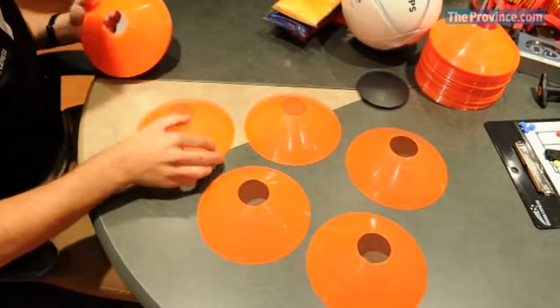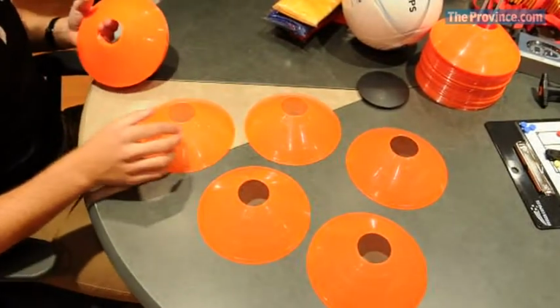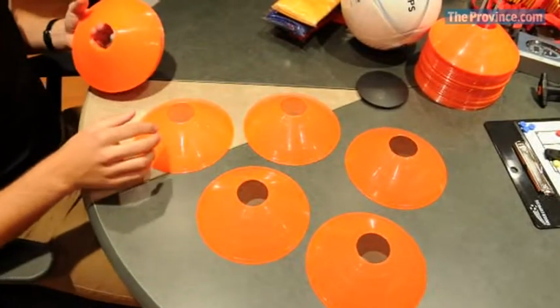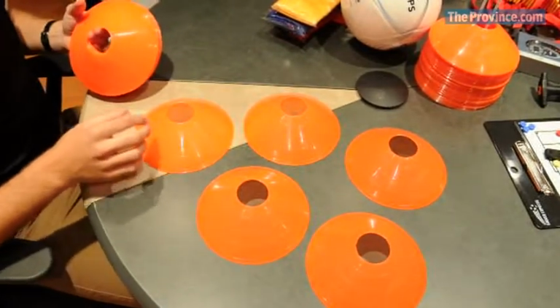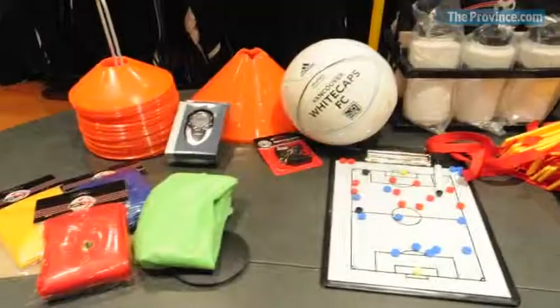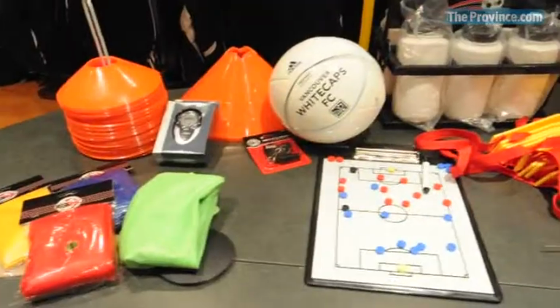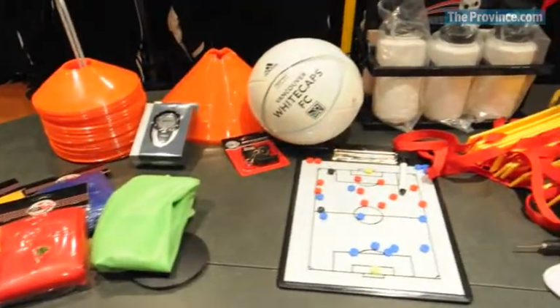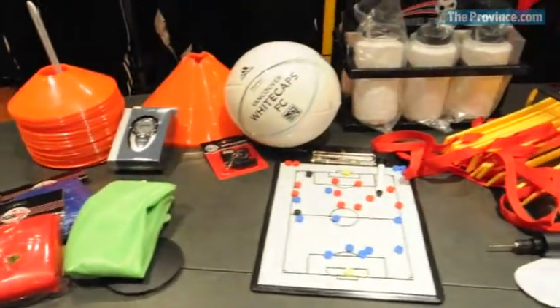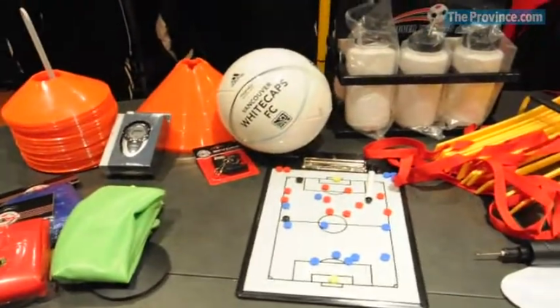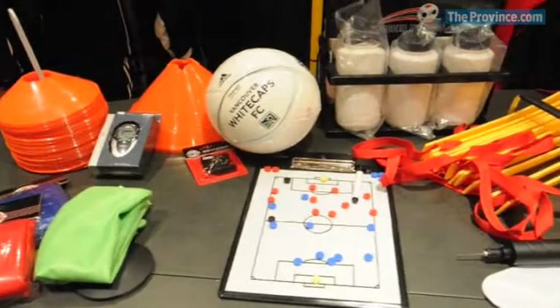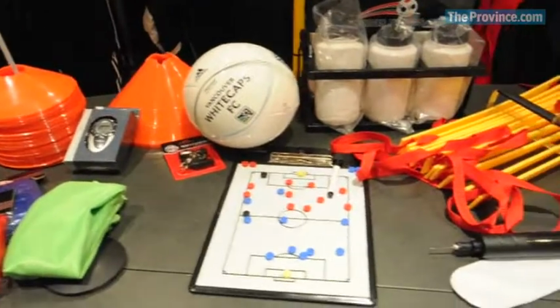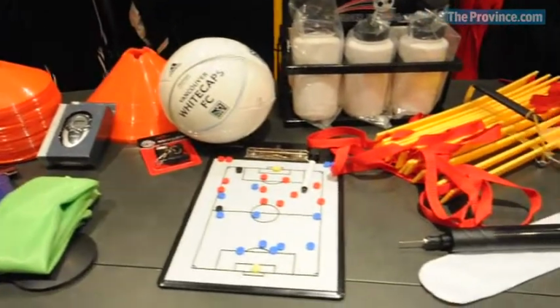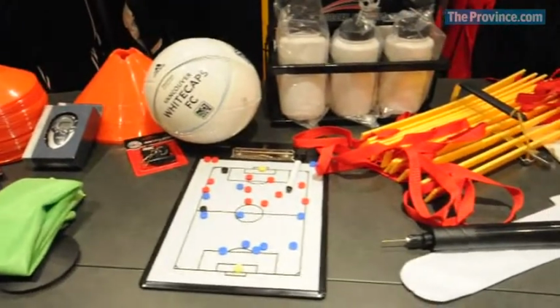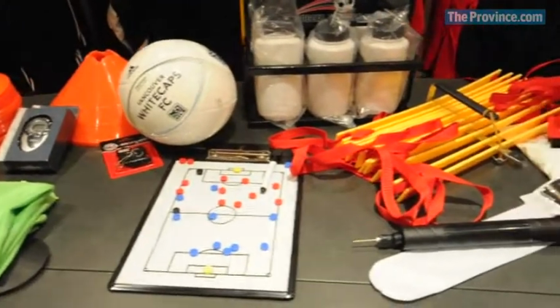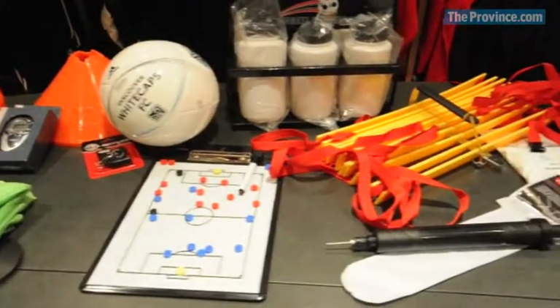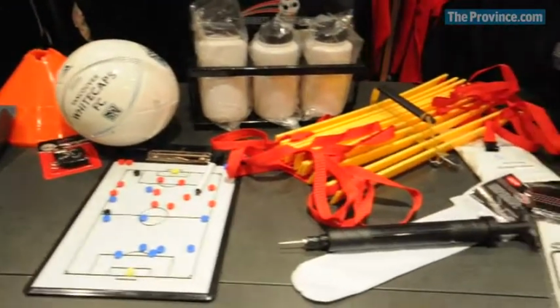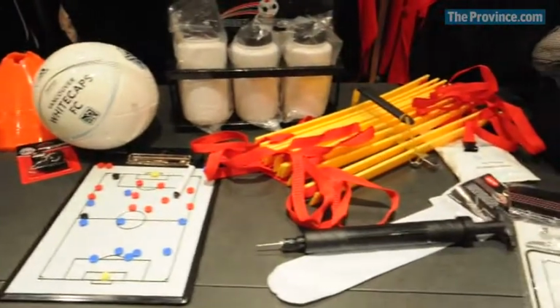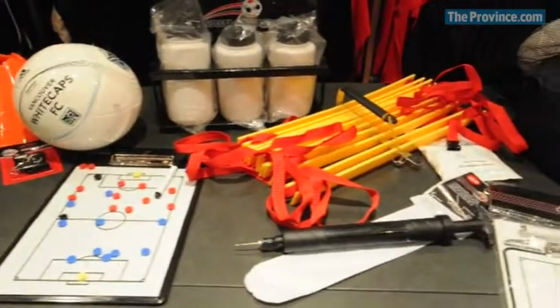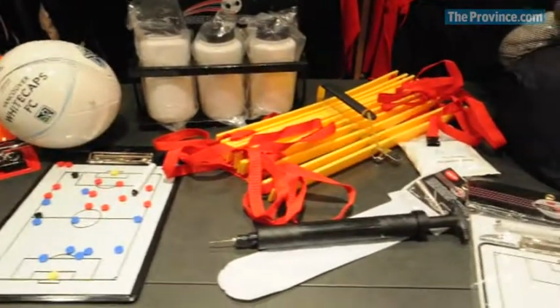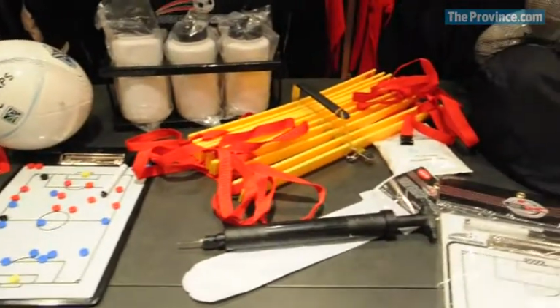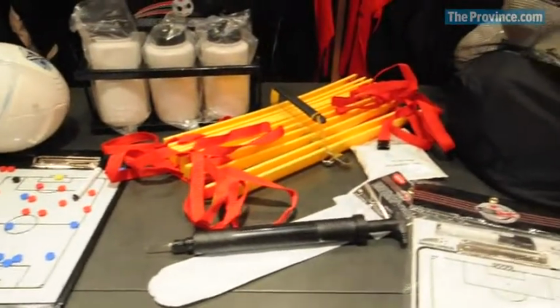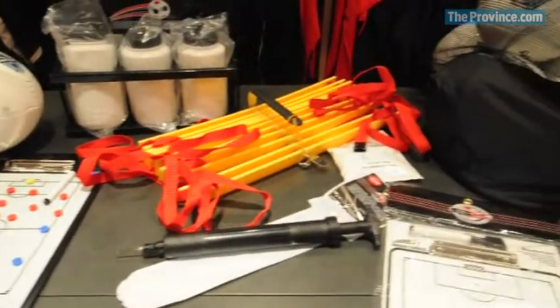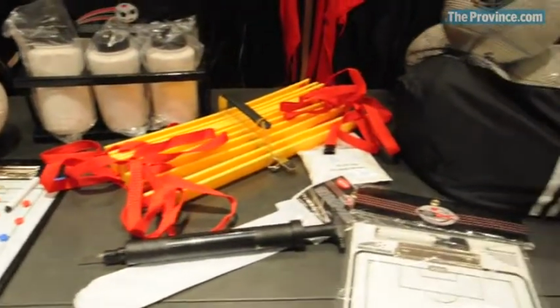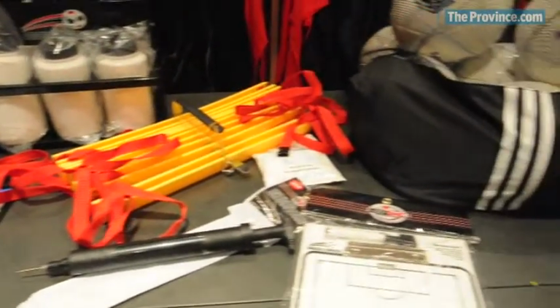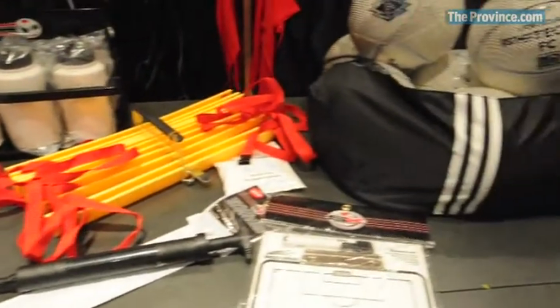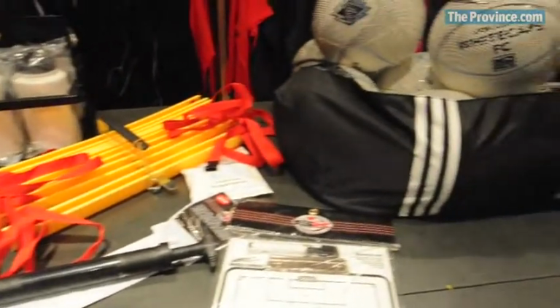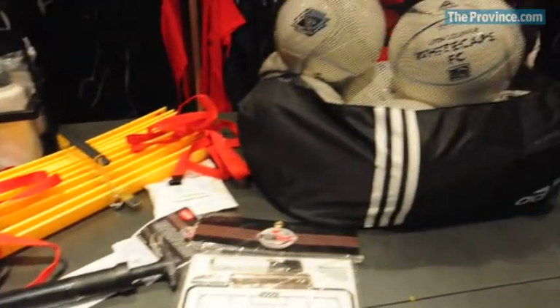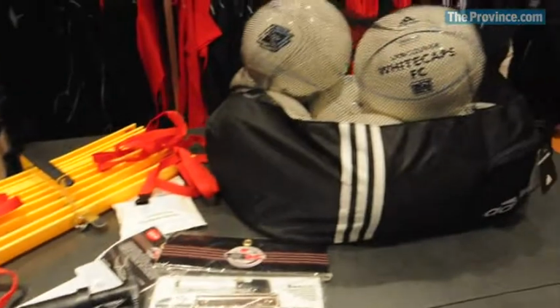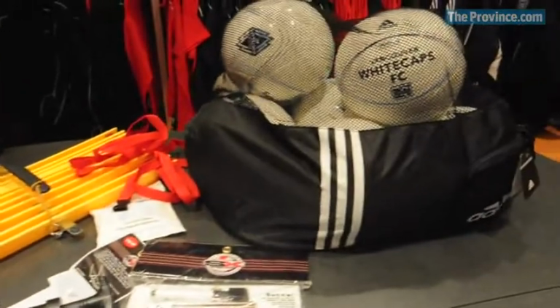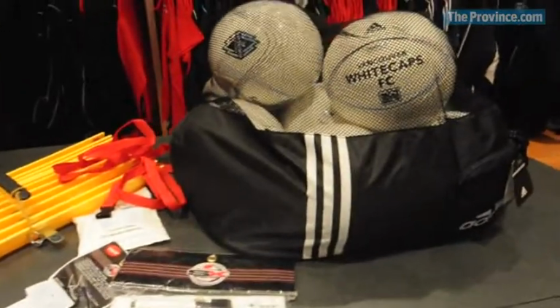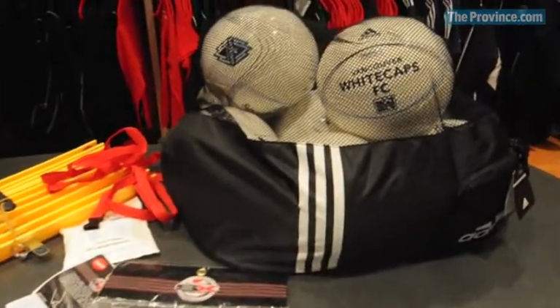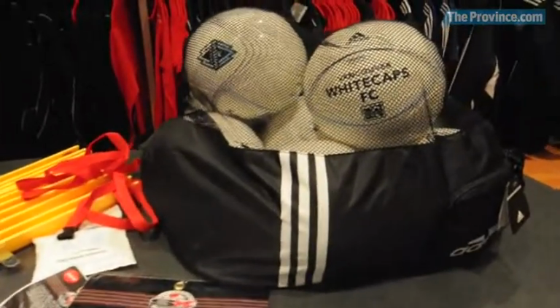Obviously balls are needed in order to run a session, and a ball bag is essential because it's impossible to carry more than one or two balls at a time without a bag.